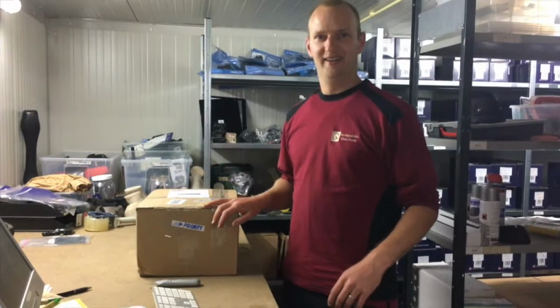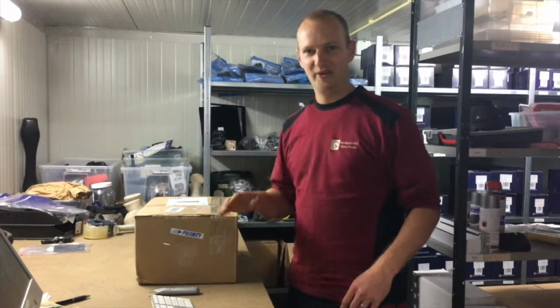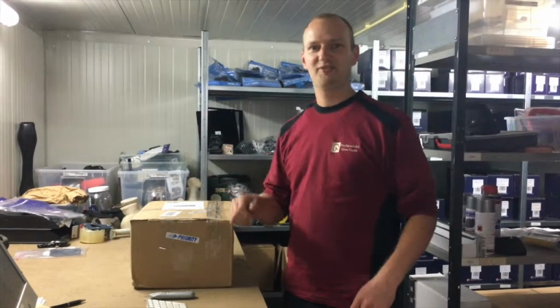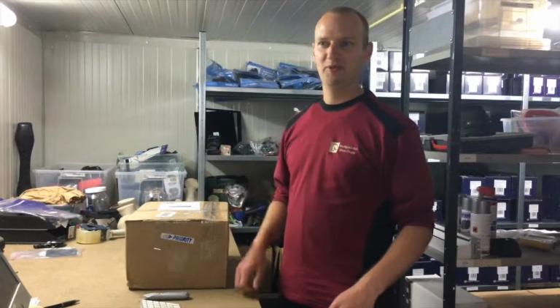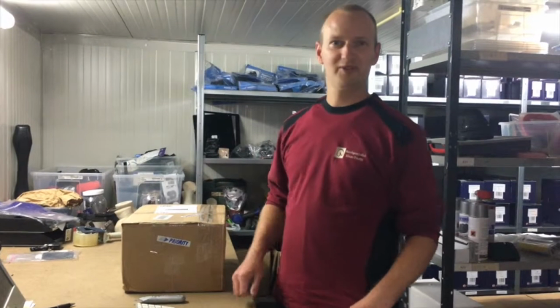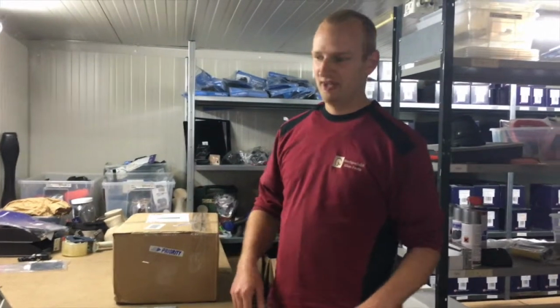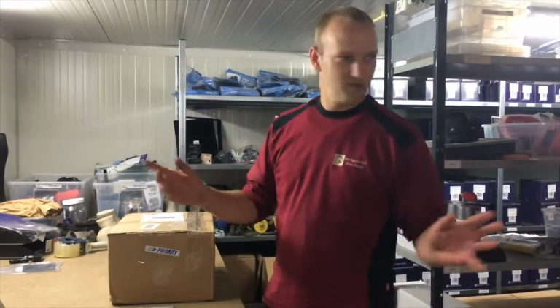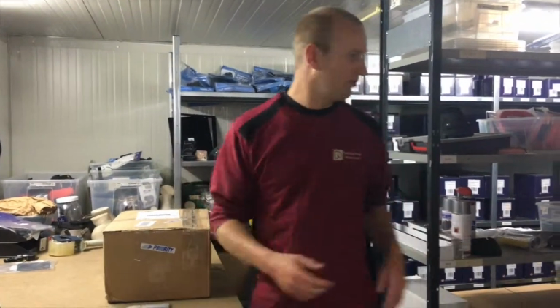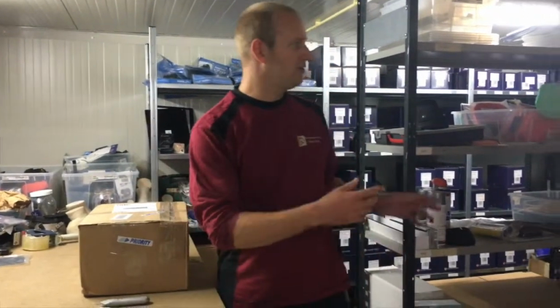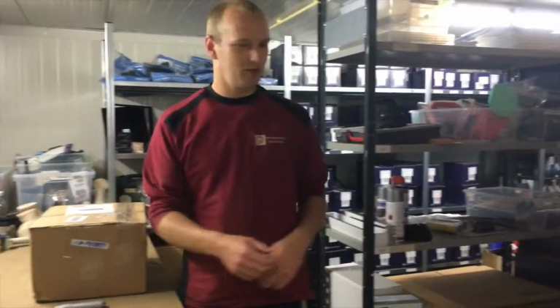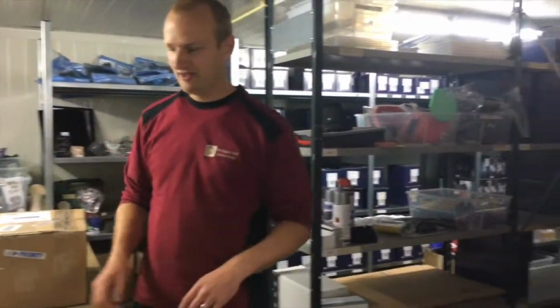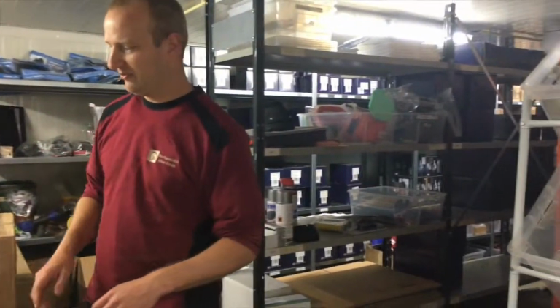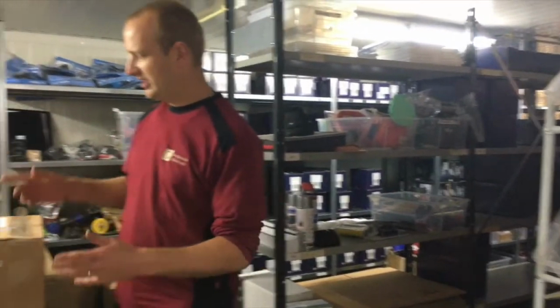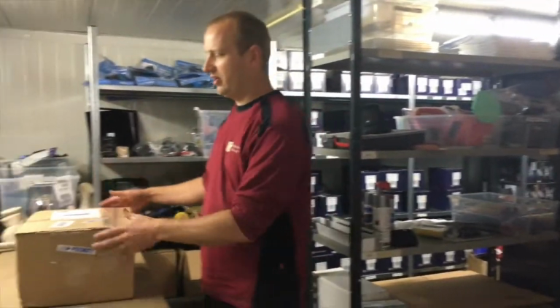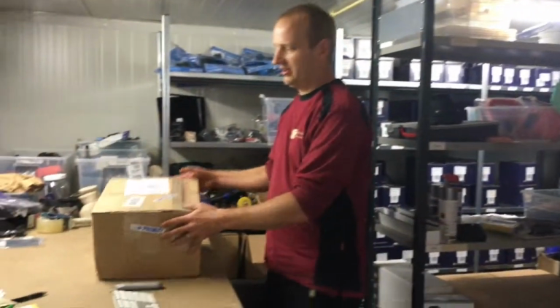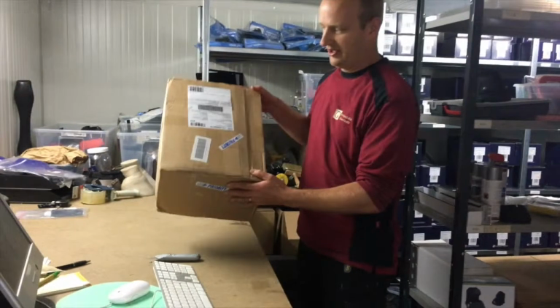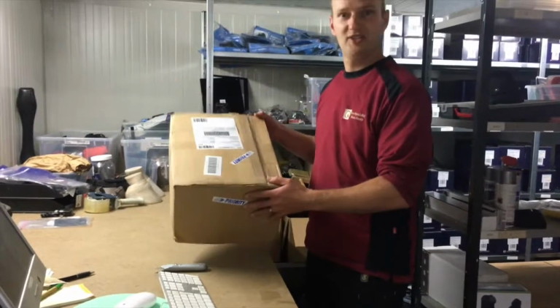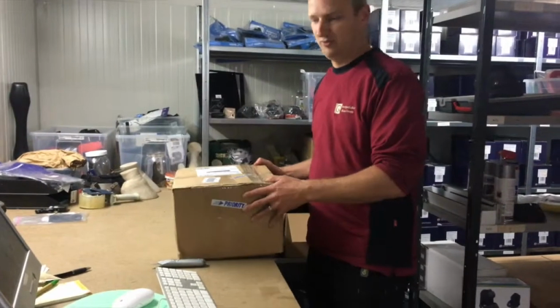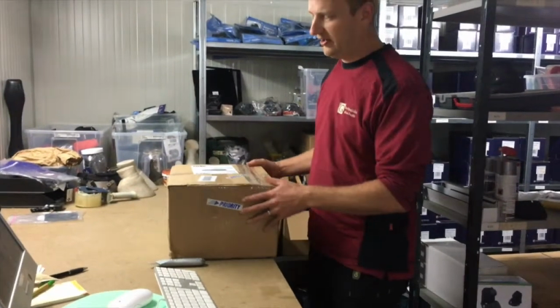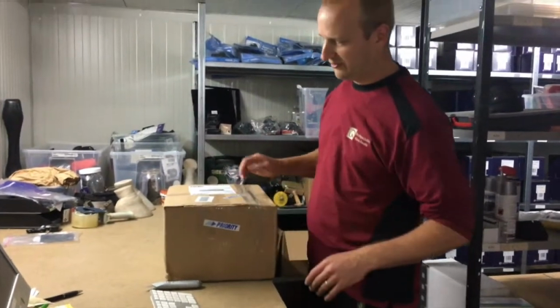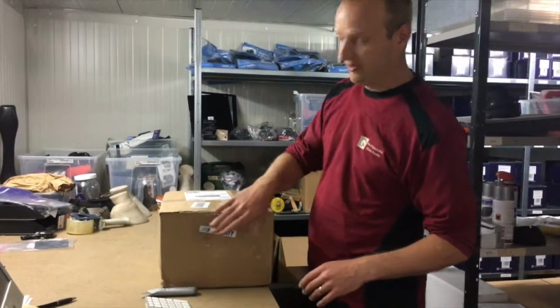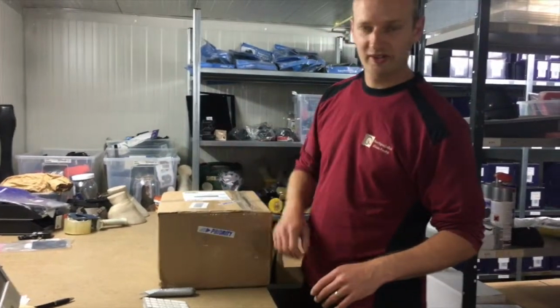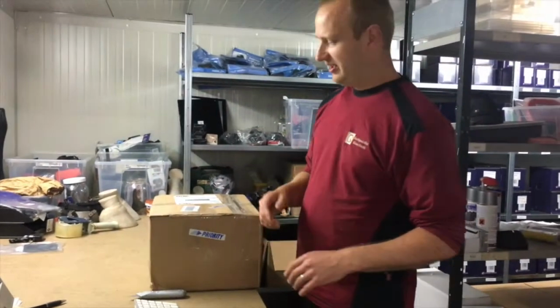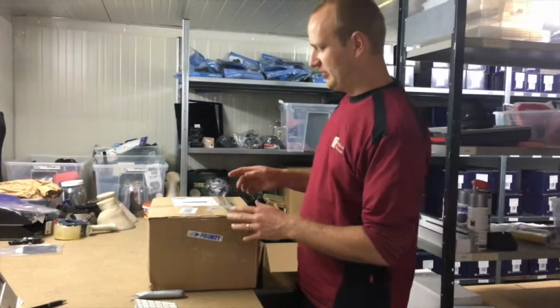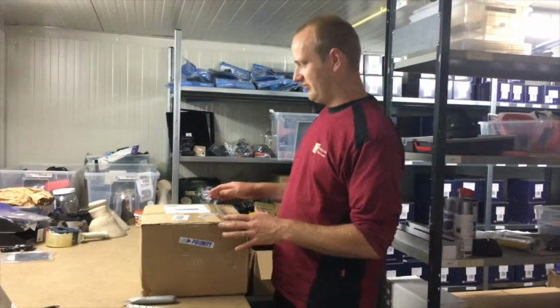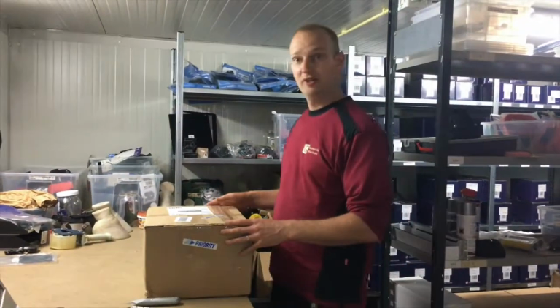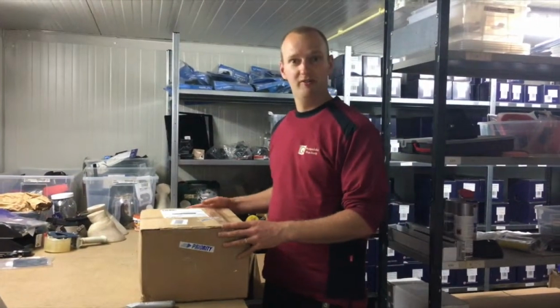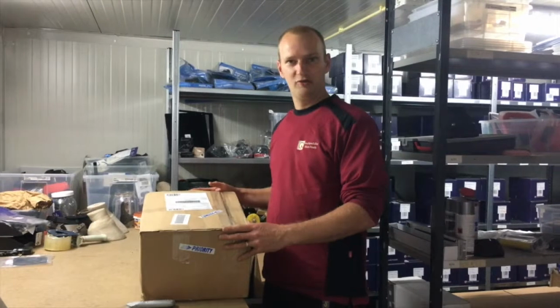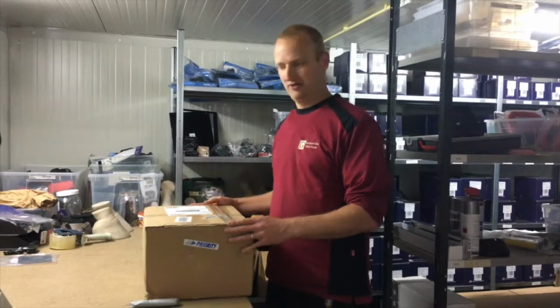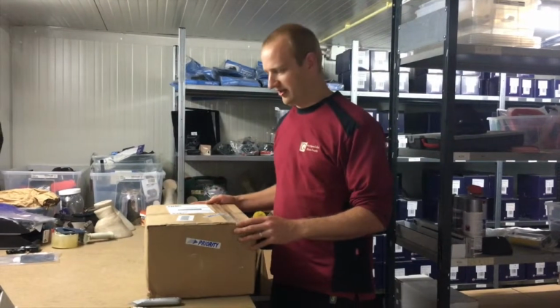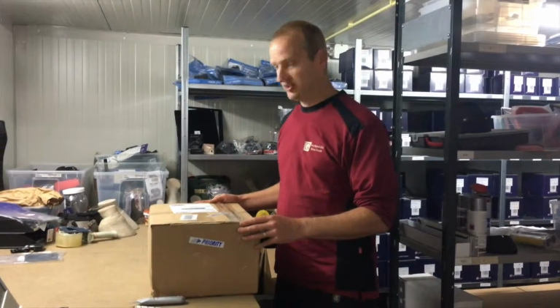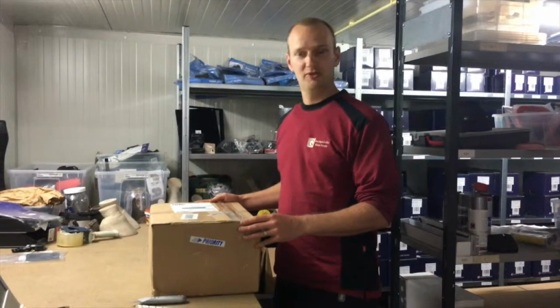Hi, I'm Klaas Voet from hoofwear.com. Here is where we do all our business. Today I will open a package that arrived today from Finland. In this package there will be the new Finnish hoofboot, the flex hoofboots.